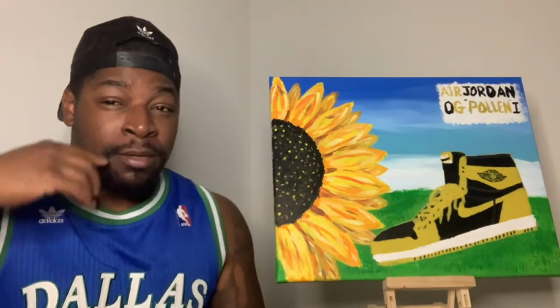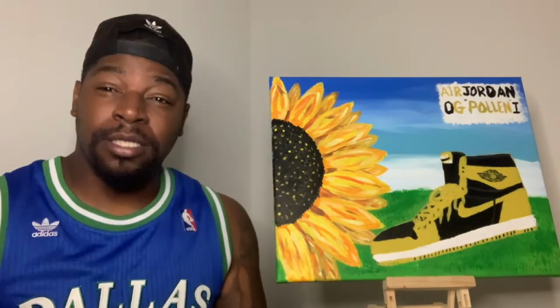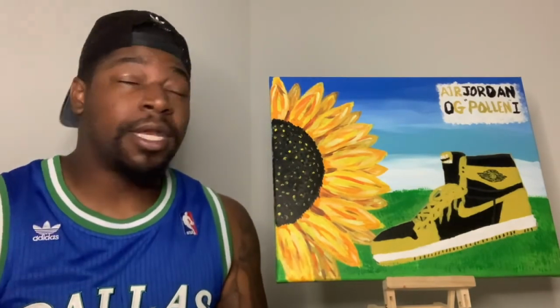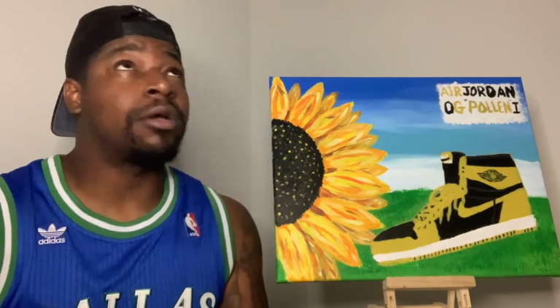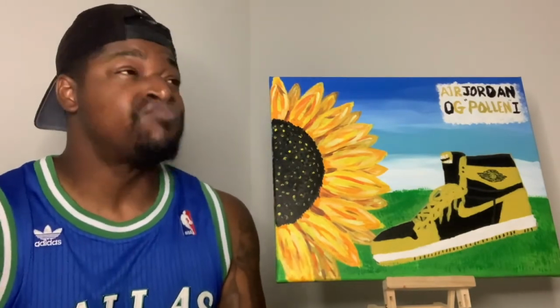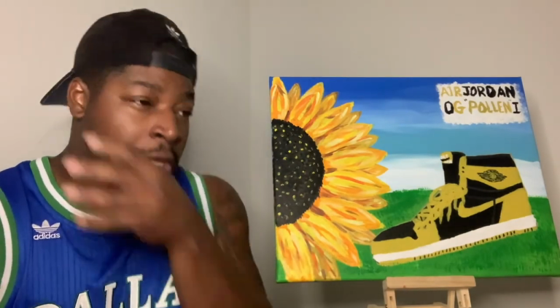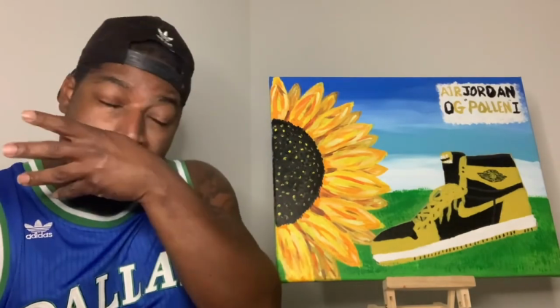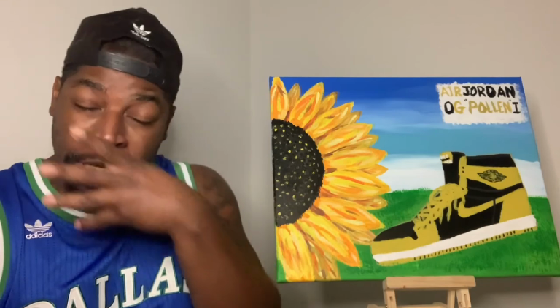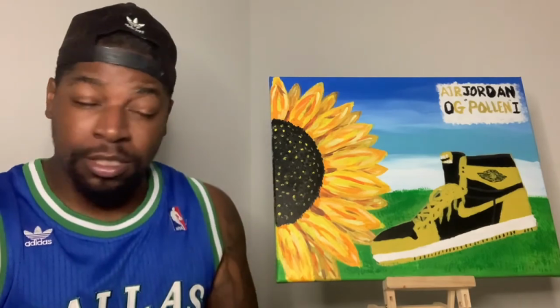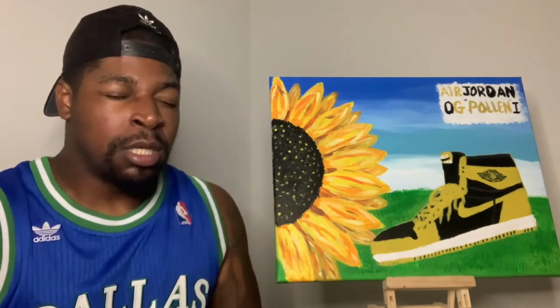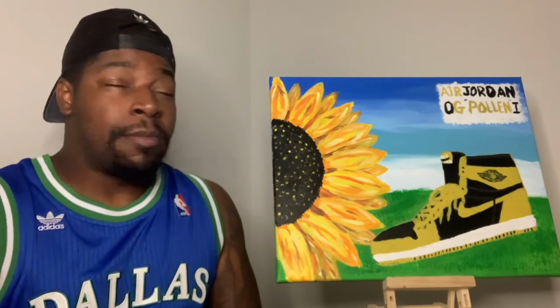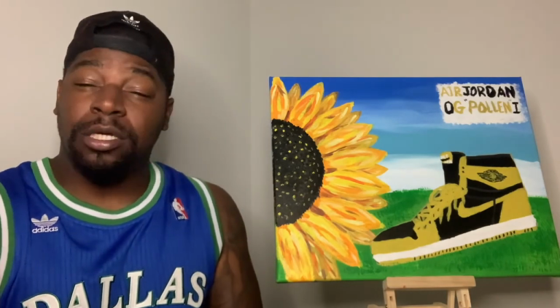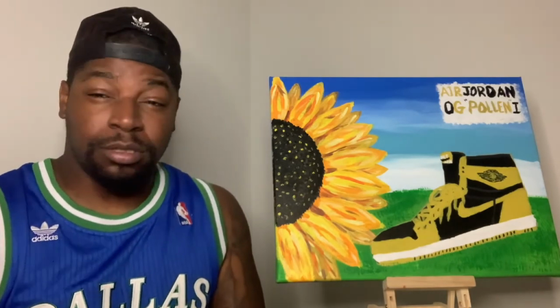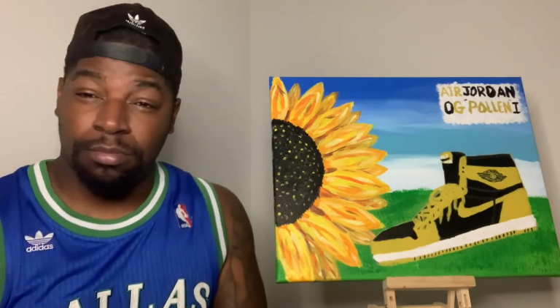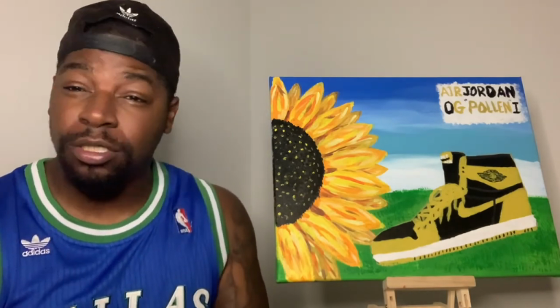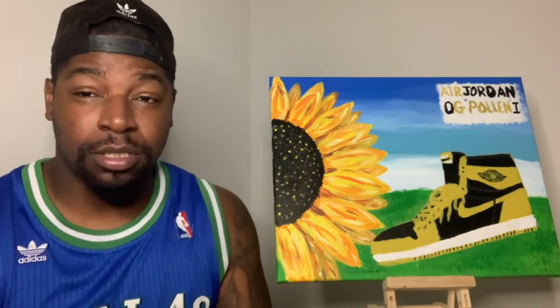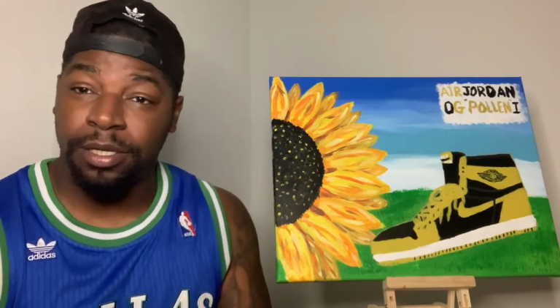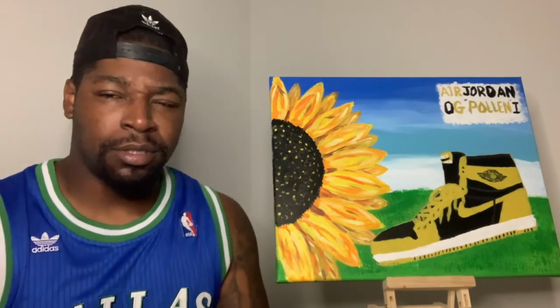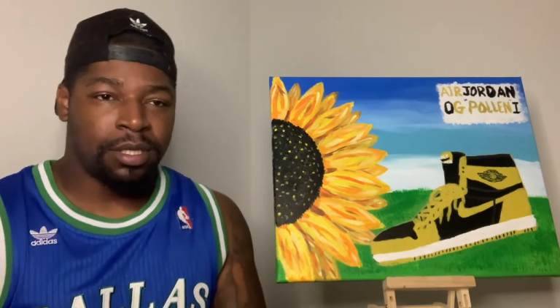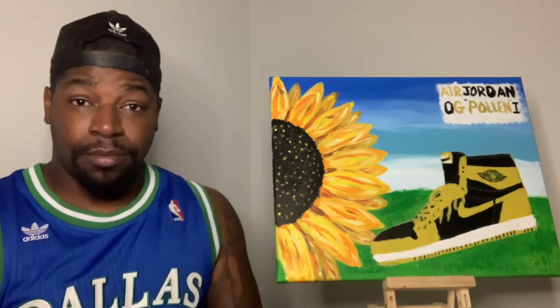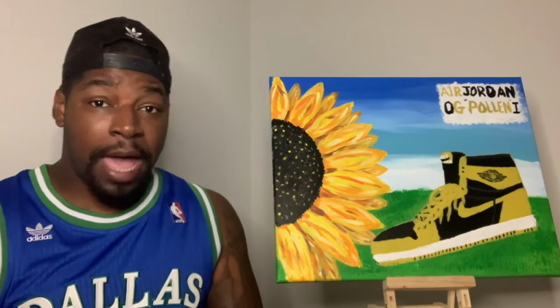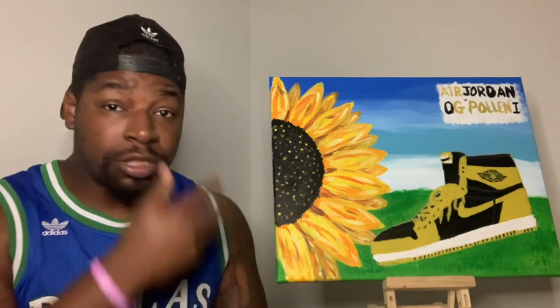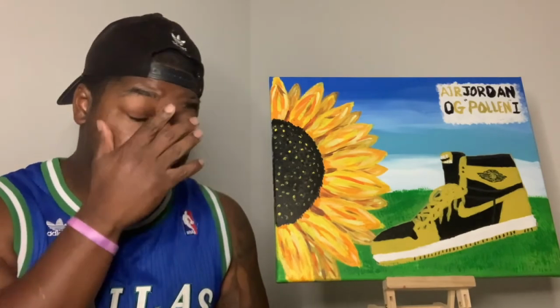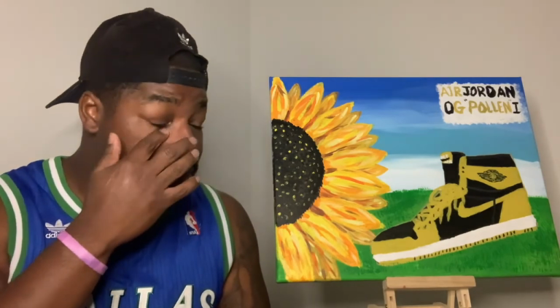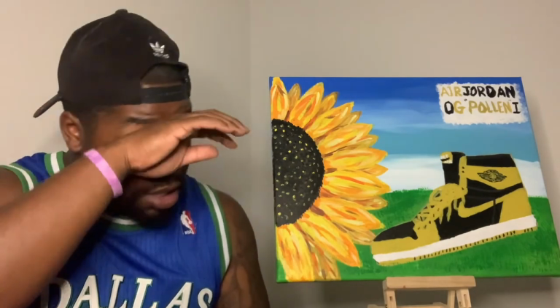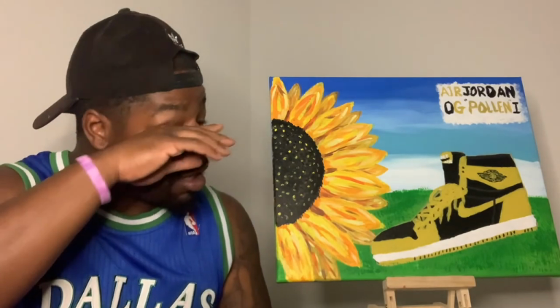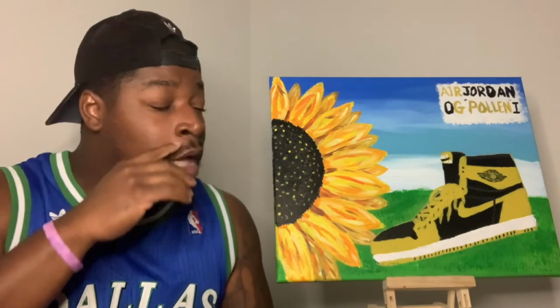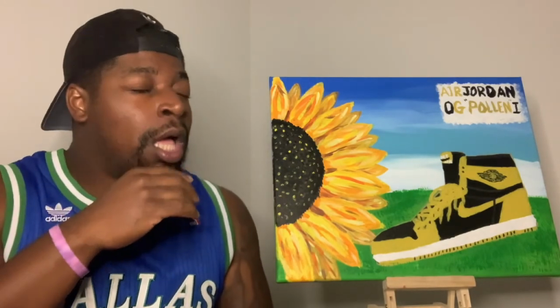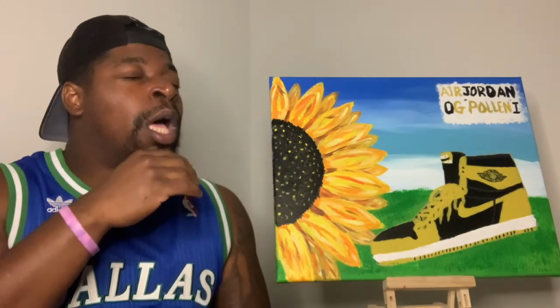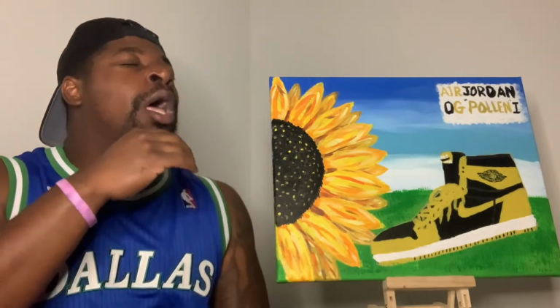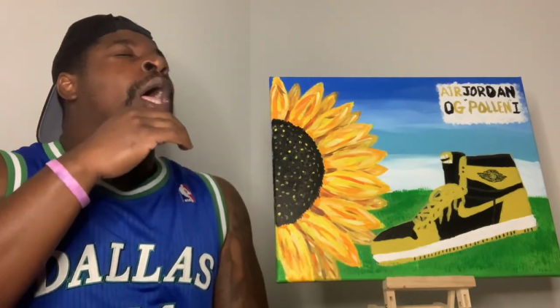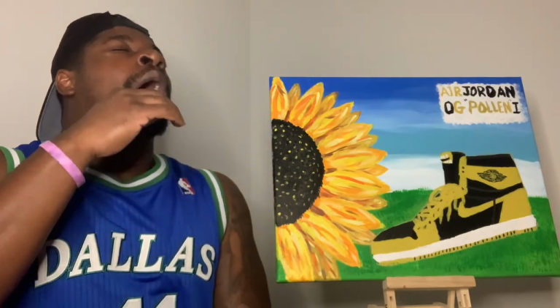Man, there's something in the air... my allergies are messing up man. My allergies!